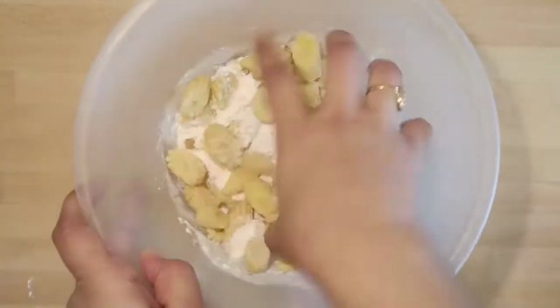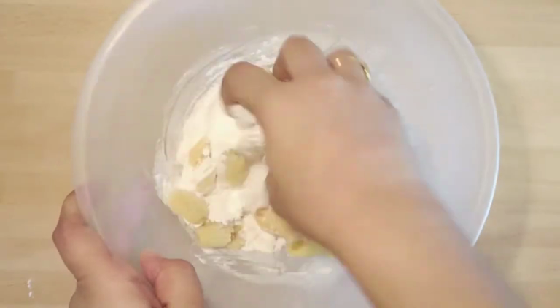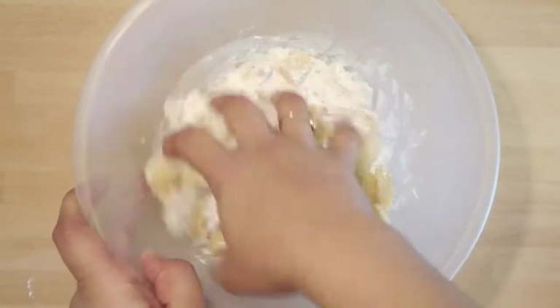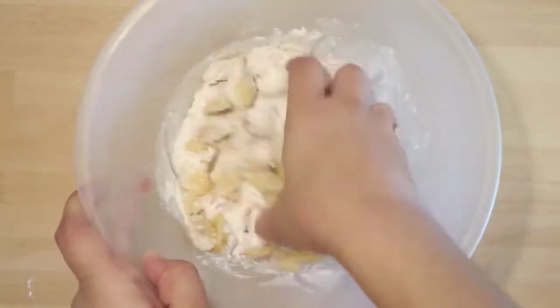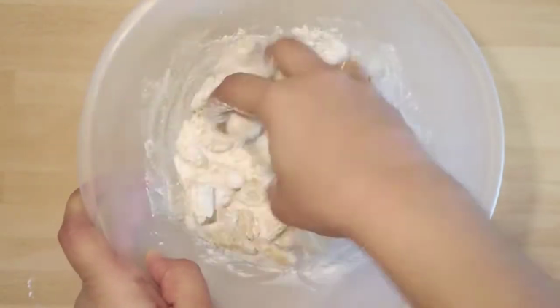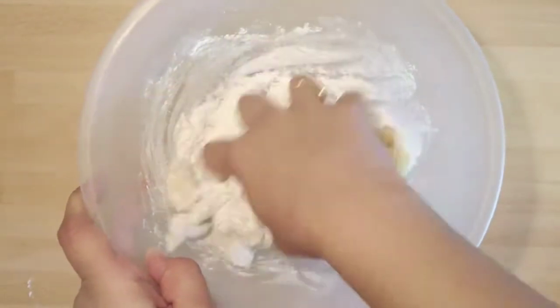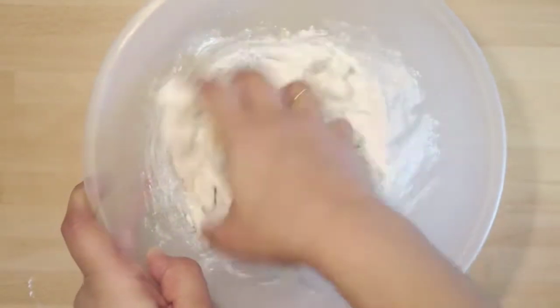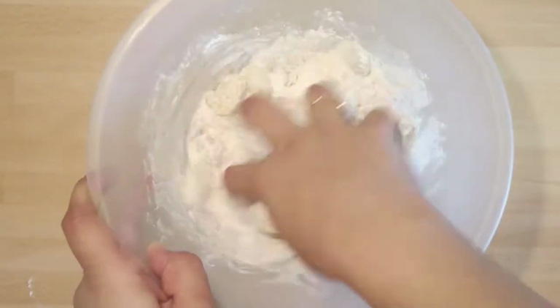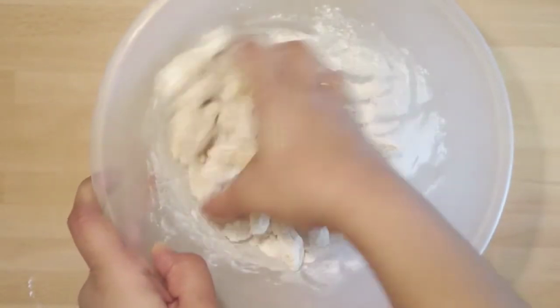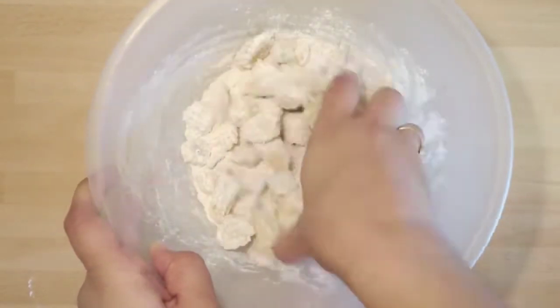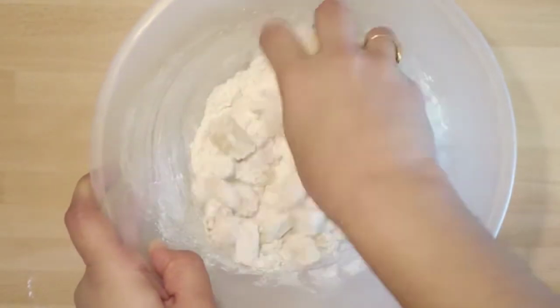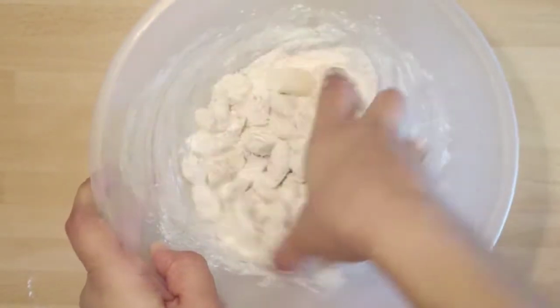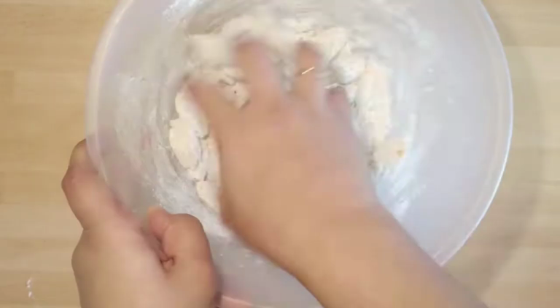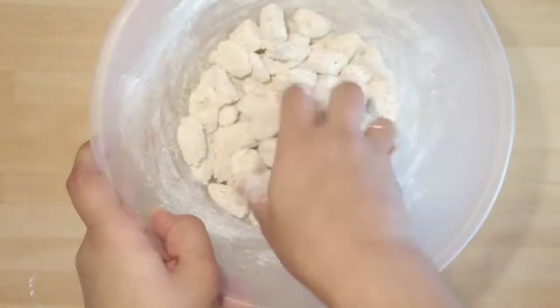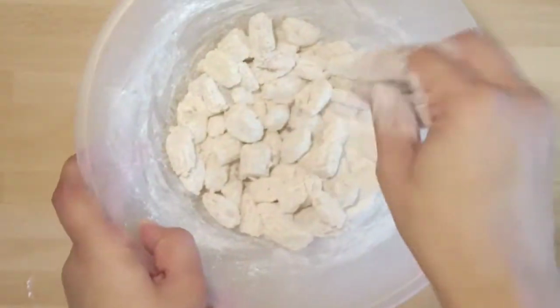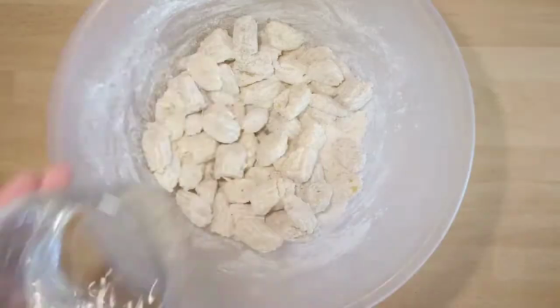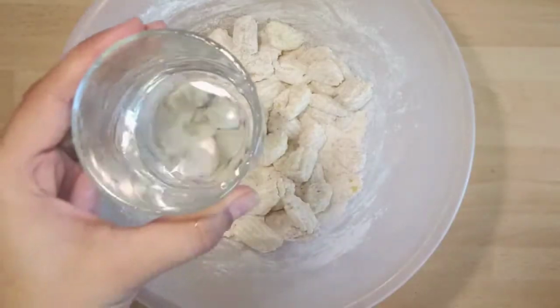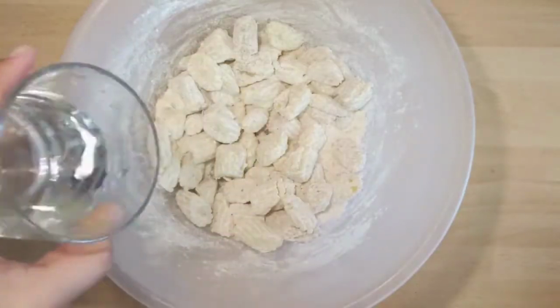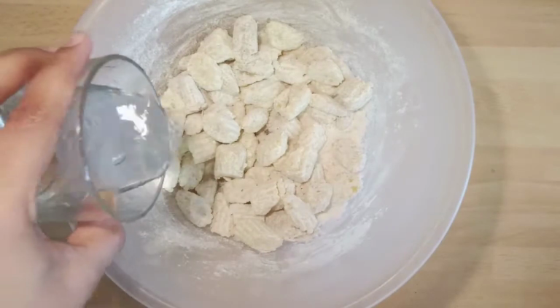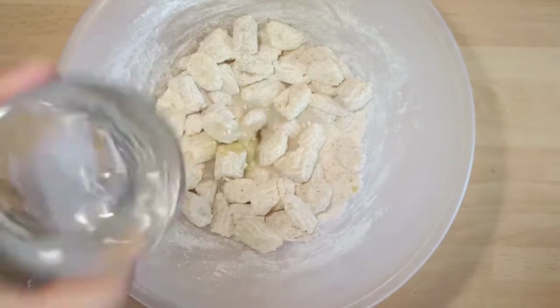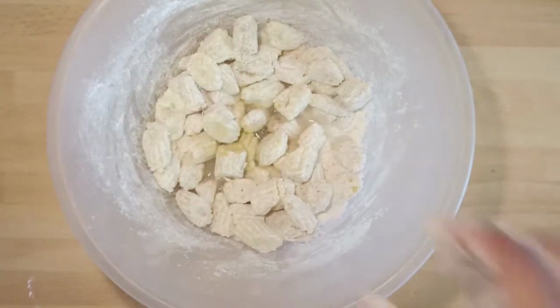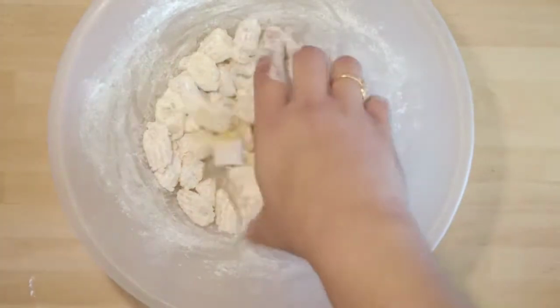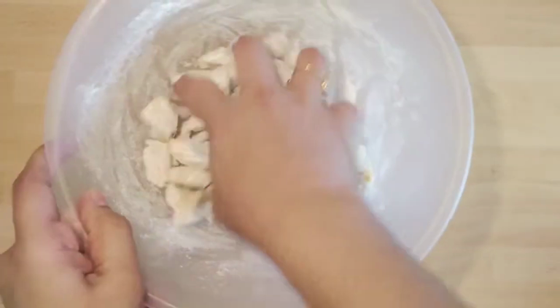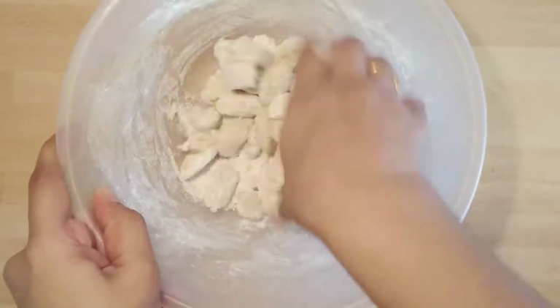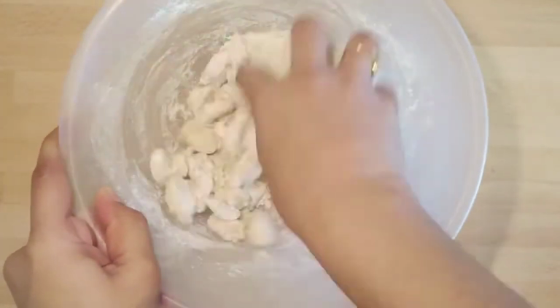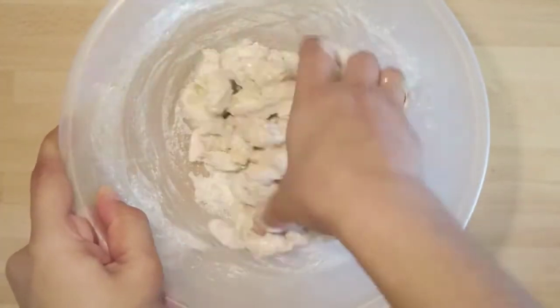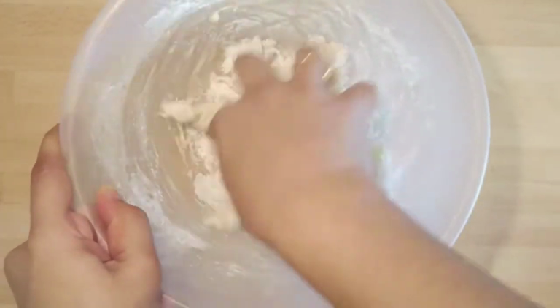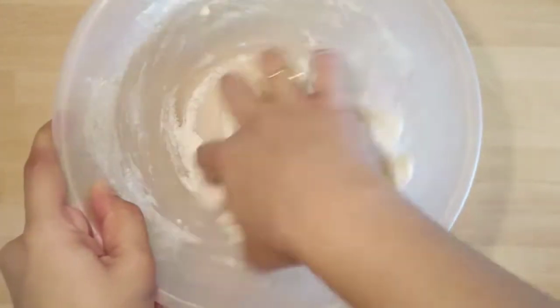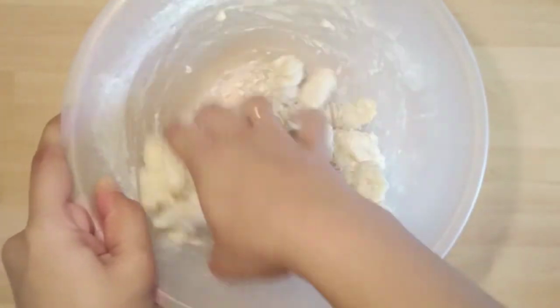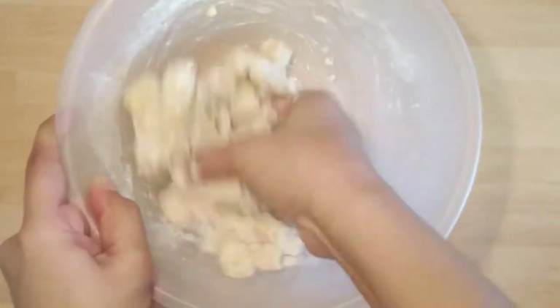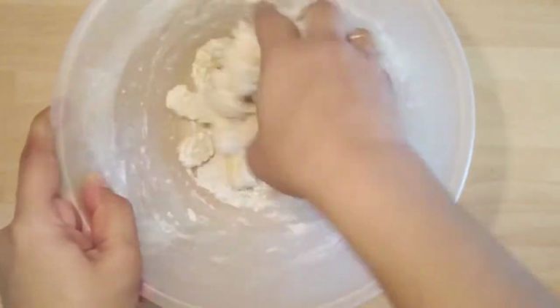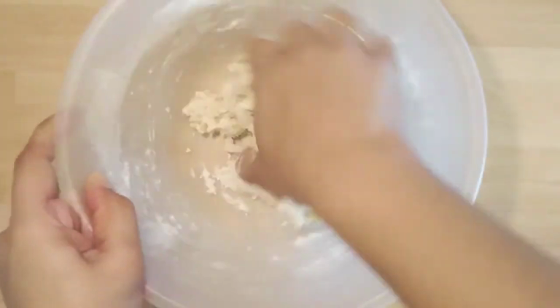Now onto the mixing bowl, add the boiled baby corn and coat it well with the mixed flour. Then add a little water and mix it well so that the flour sticks onto the baby corn pieces.